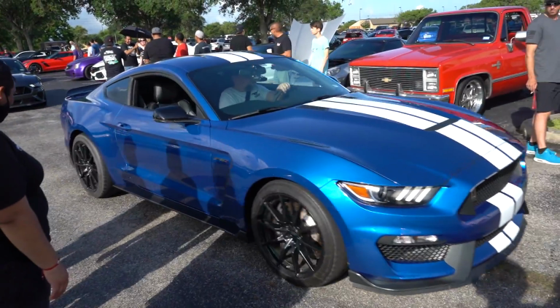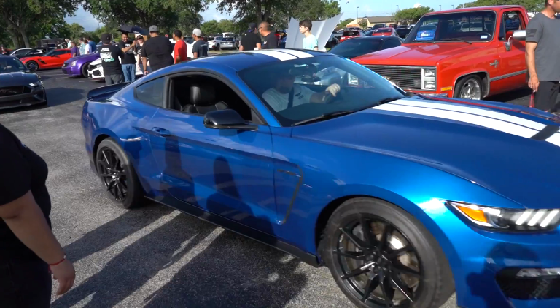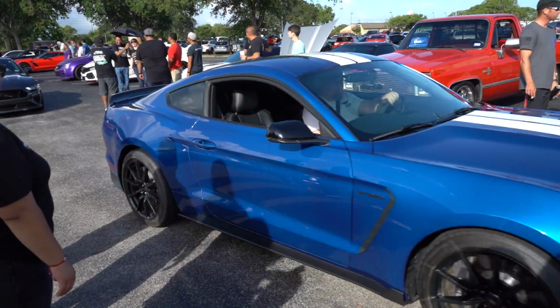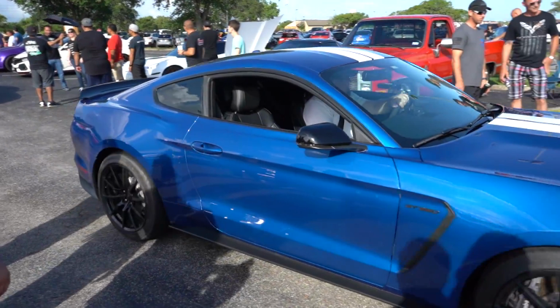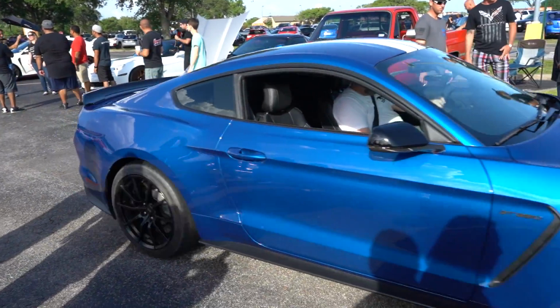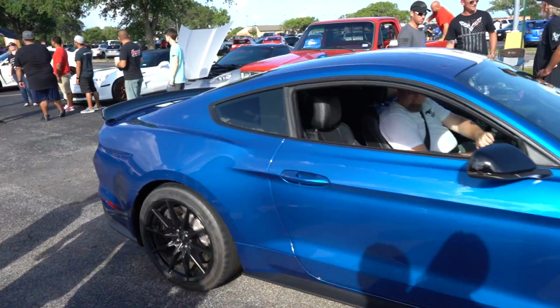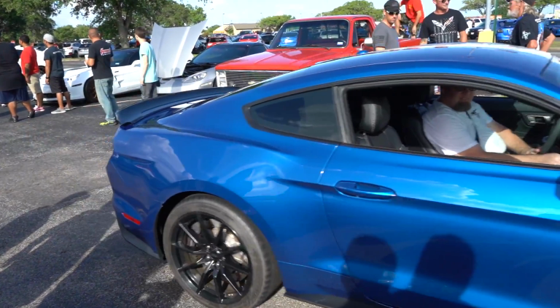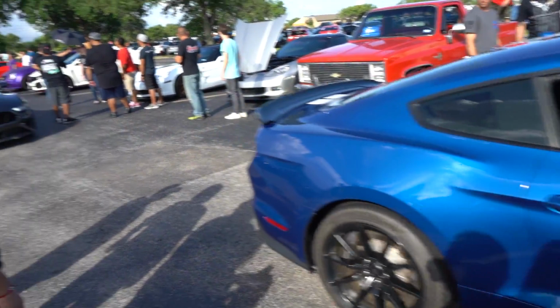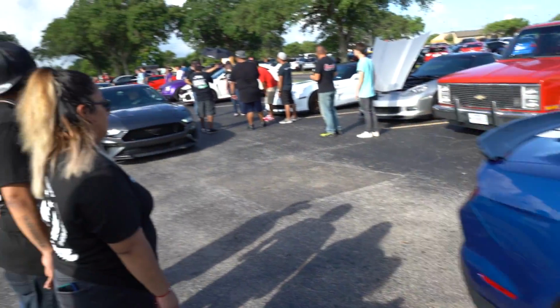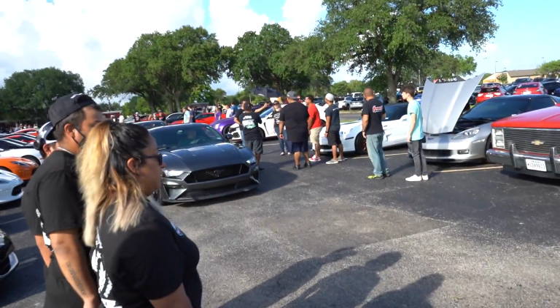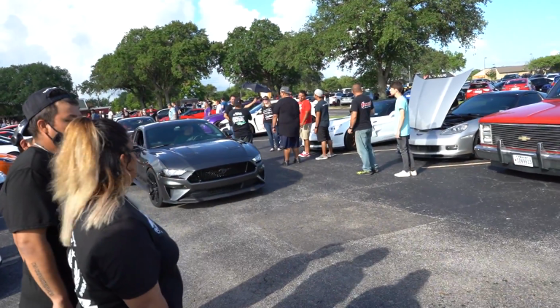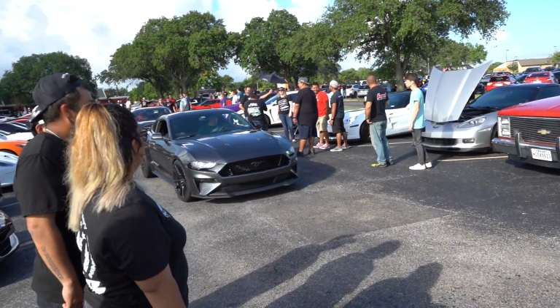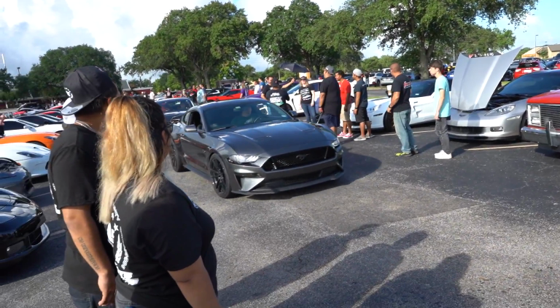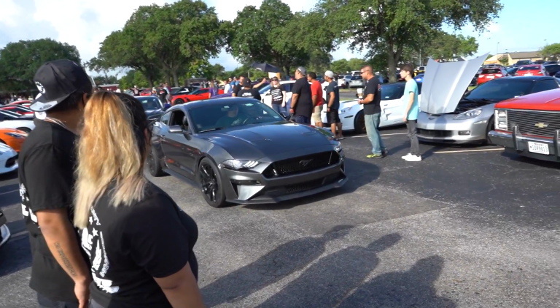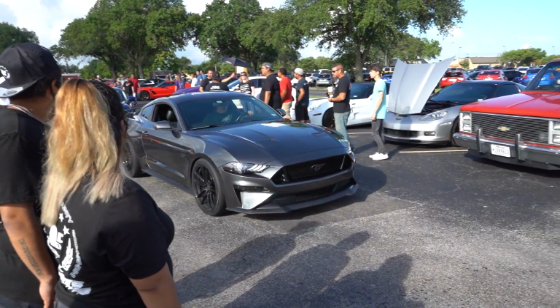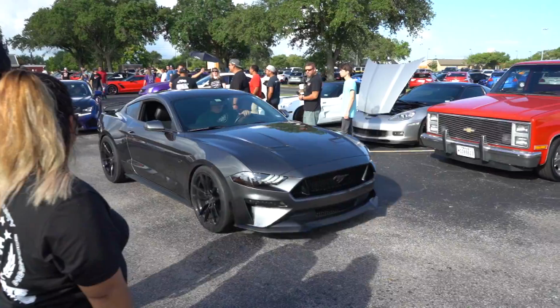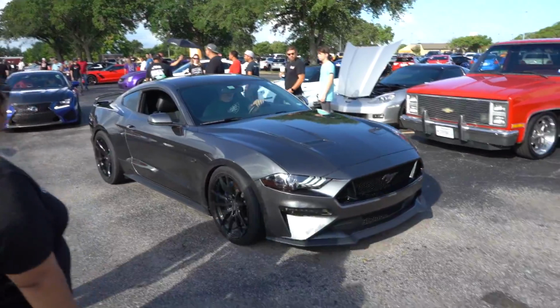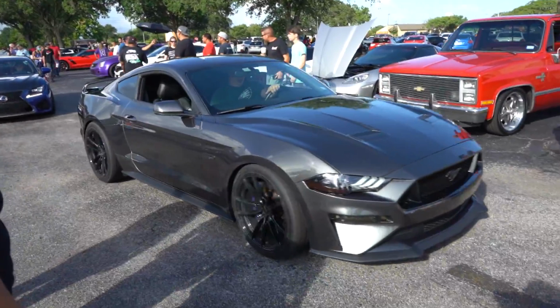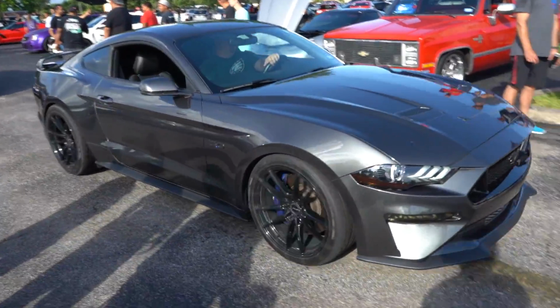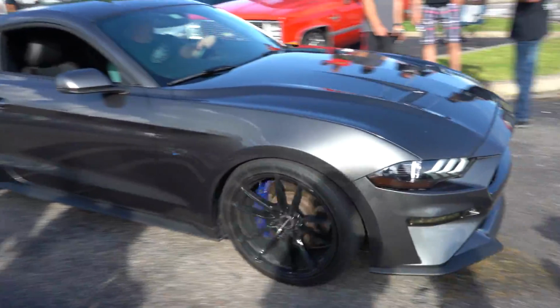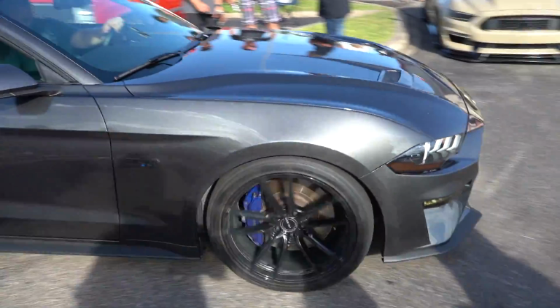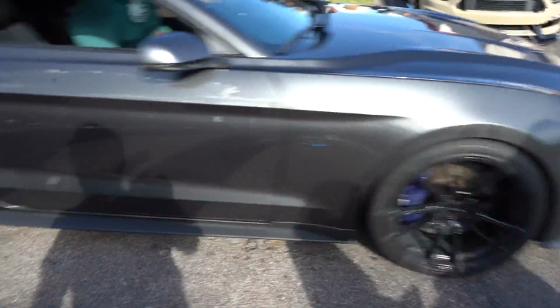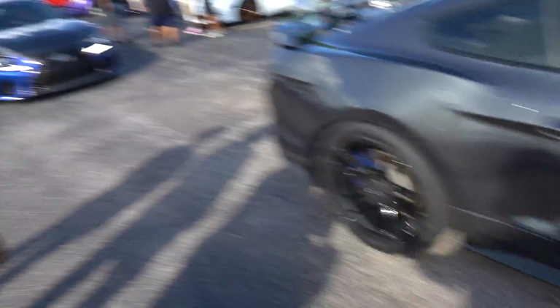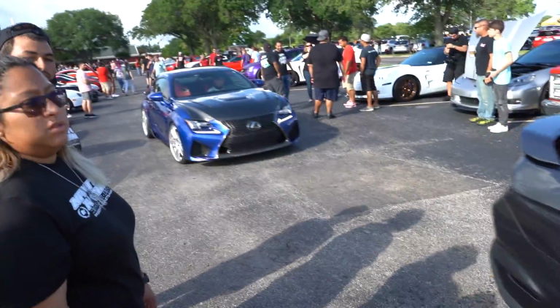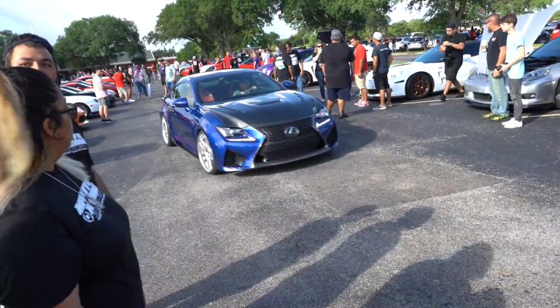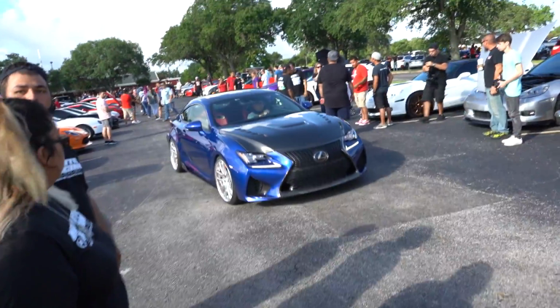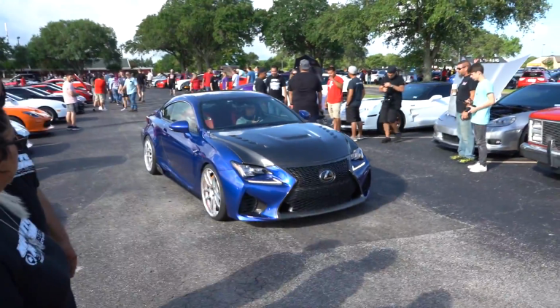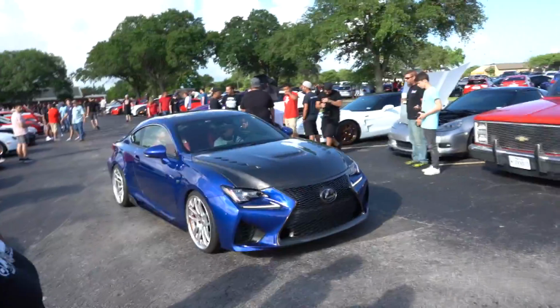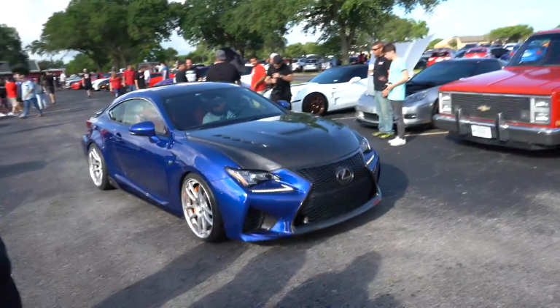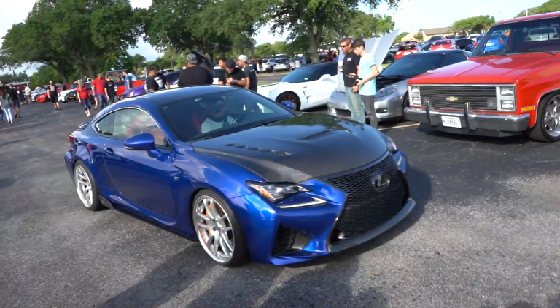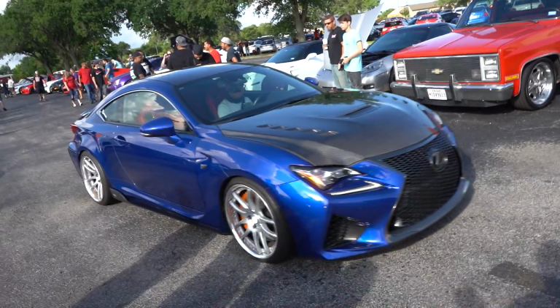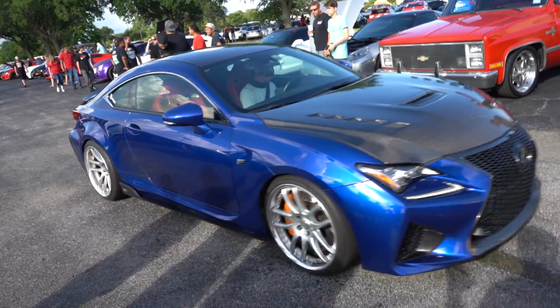That blue — ooh, brother. That's nice. Got the 5.0 Mustang and then a different type of 5.0. The RCF would also be sick.